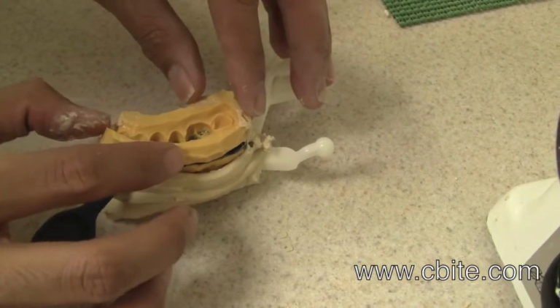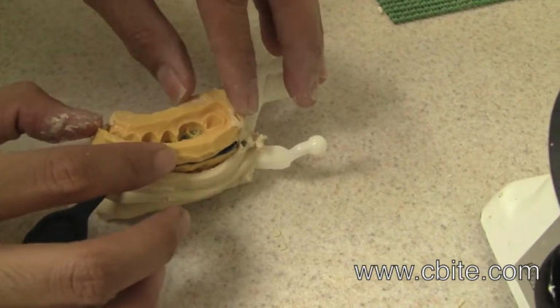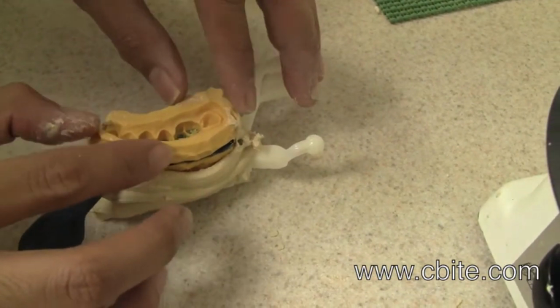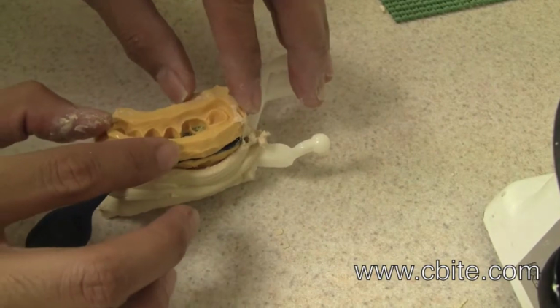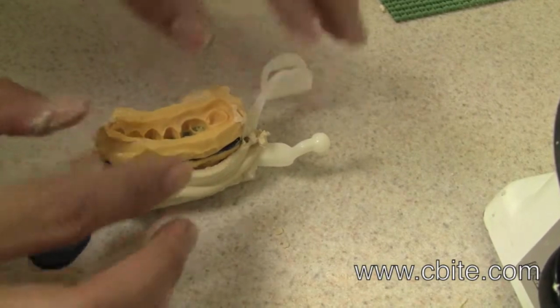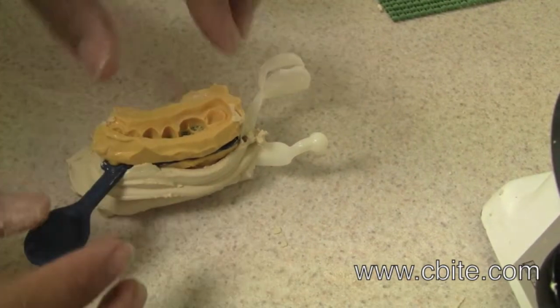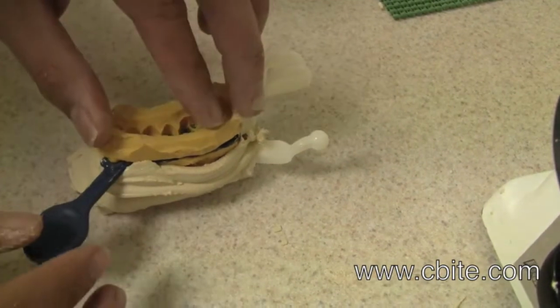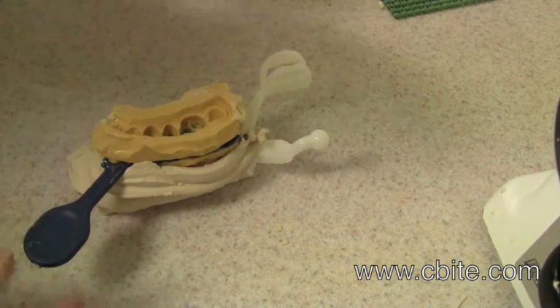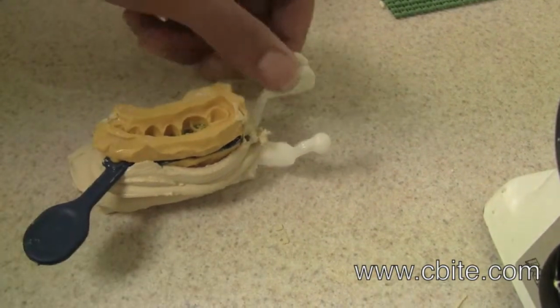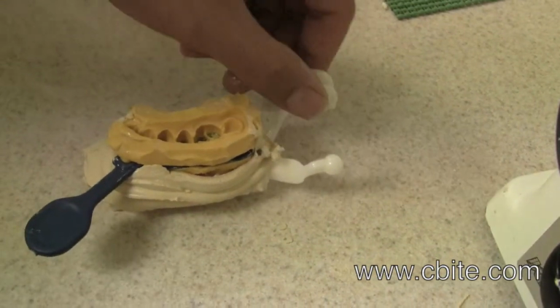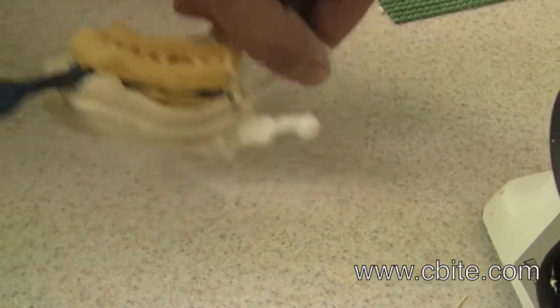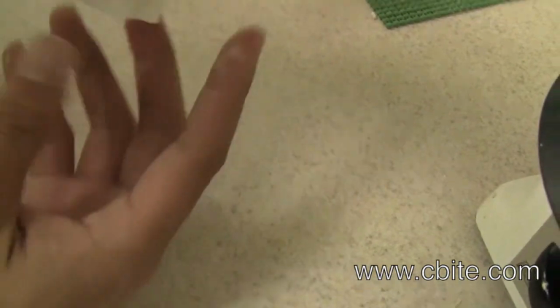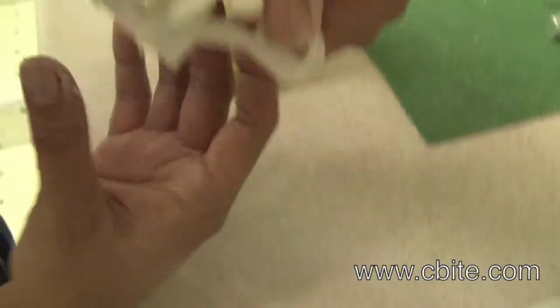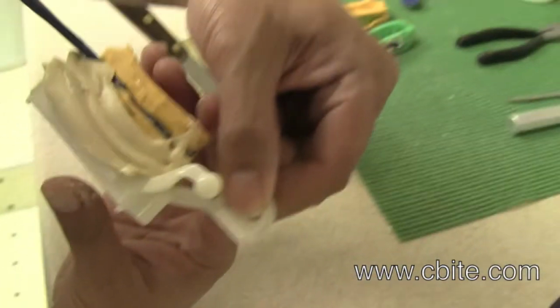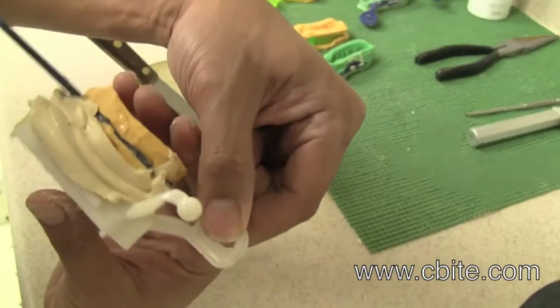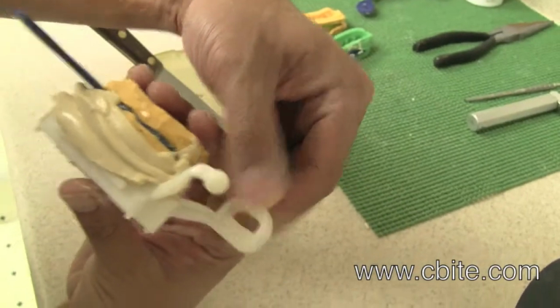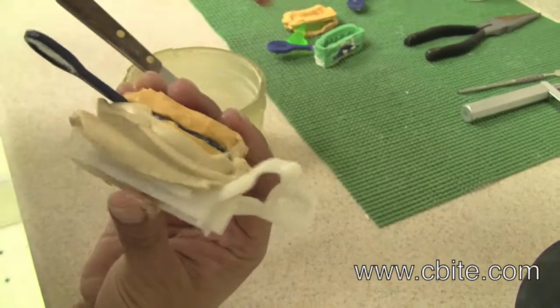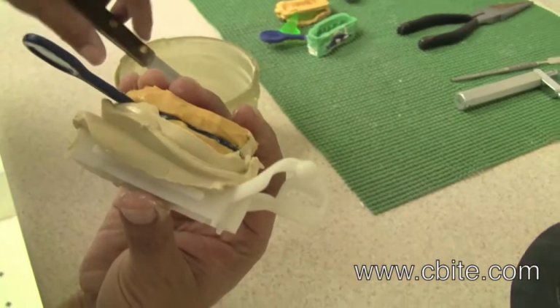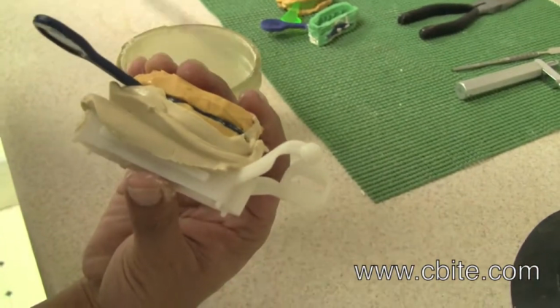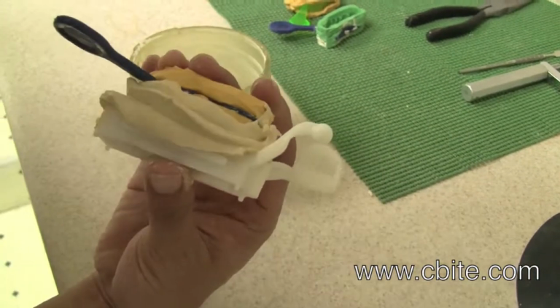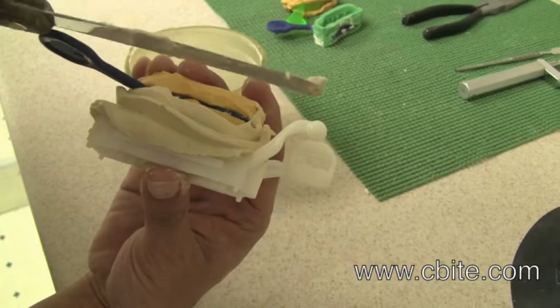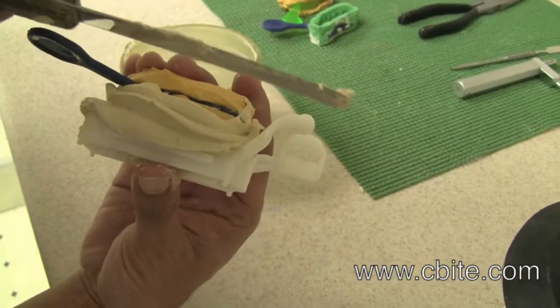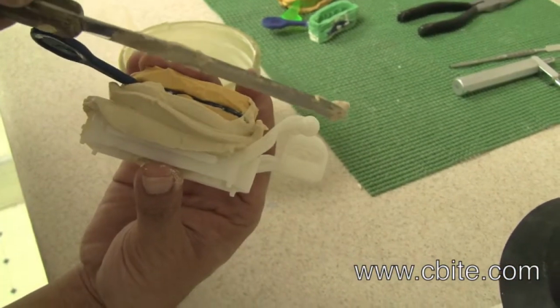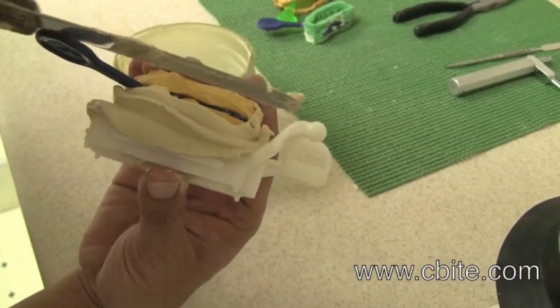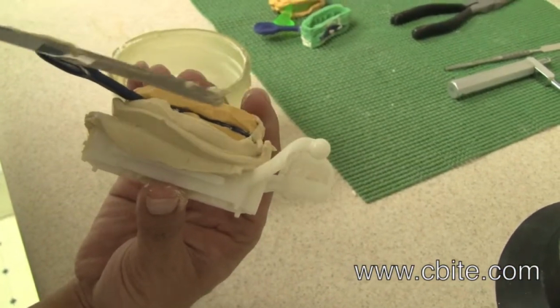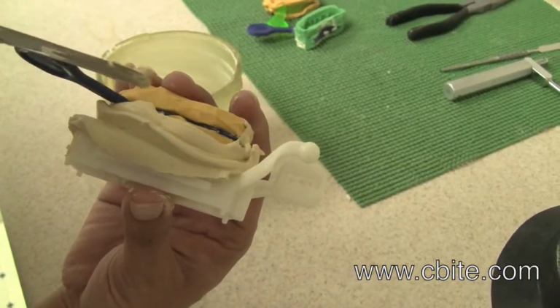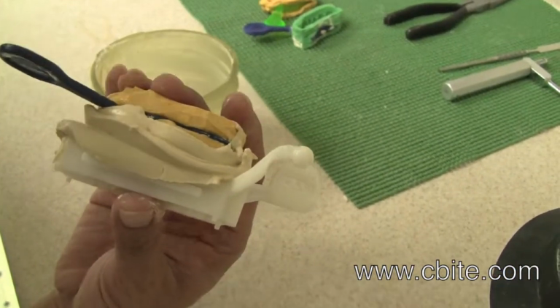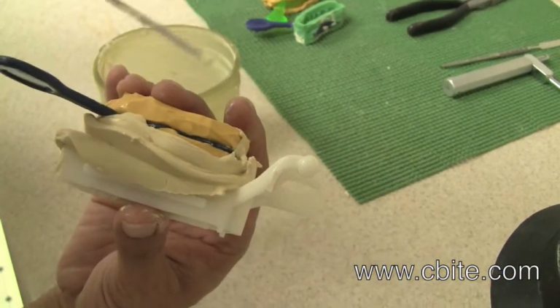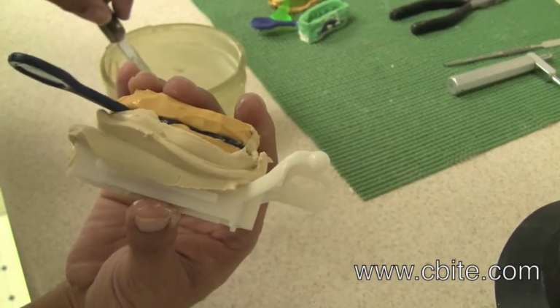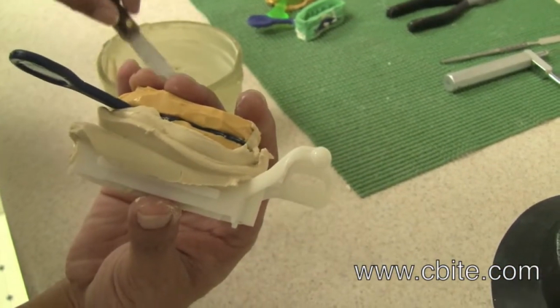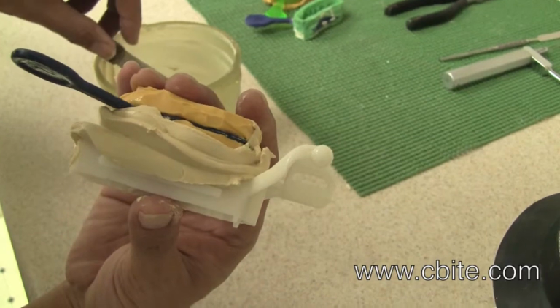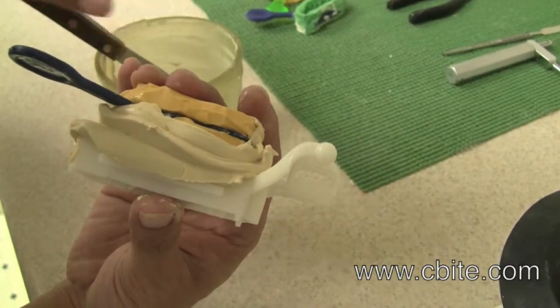At this point, make sure it's aligned properly and also that it's level. Make sure the center of the impression is level with the ball.